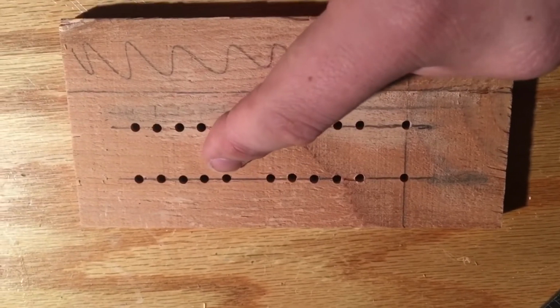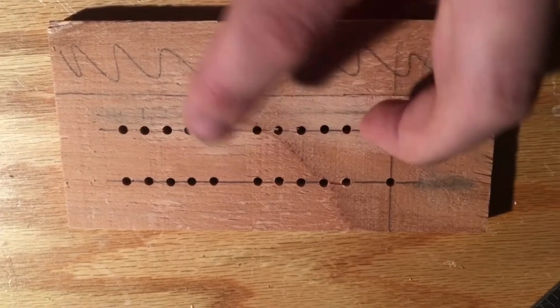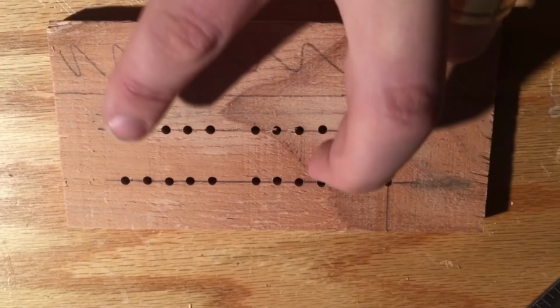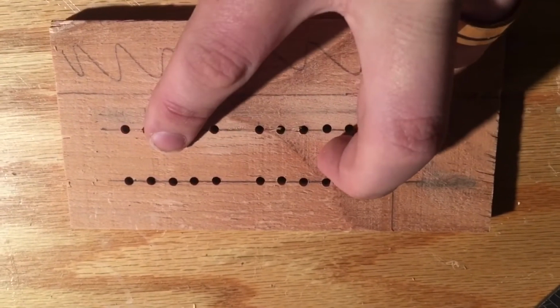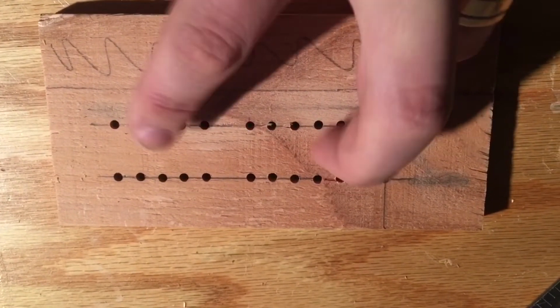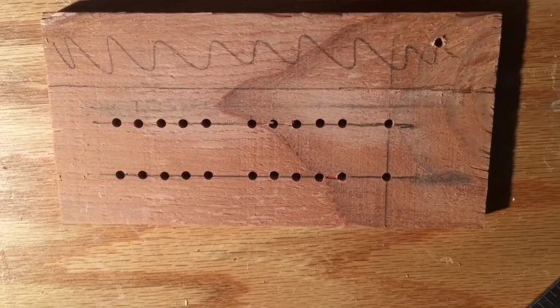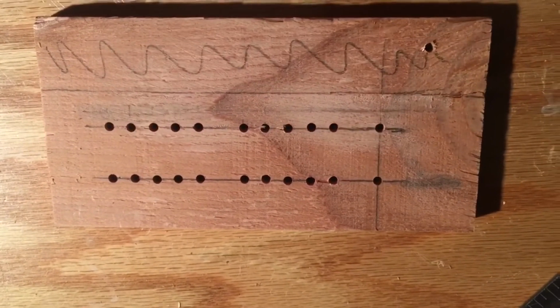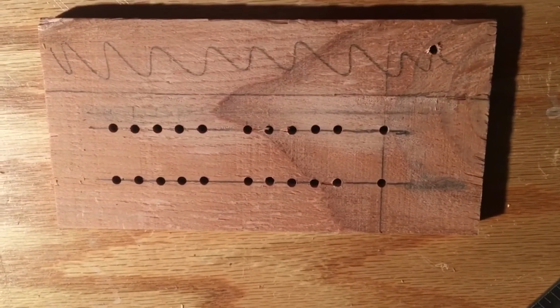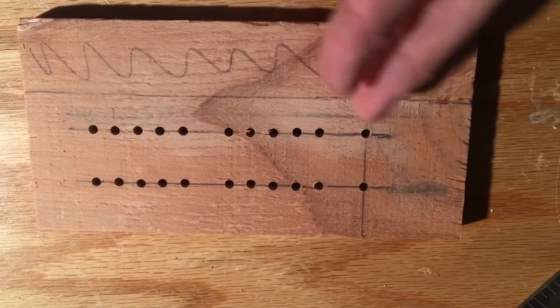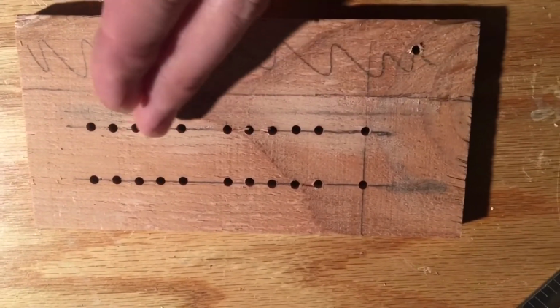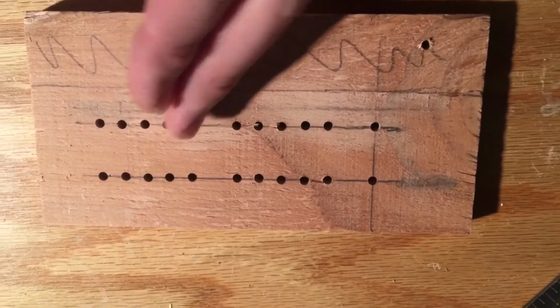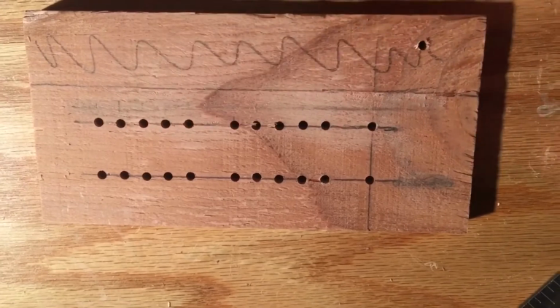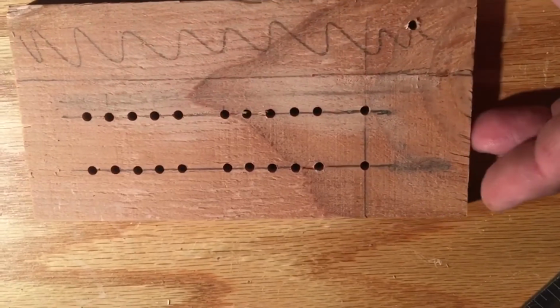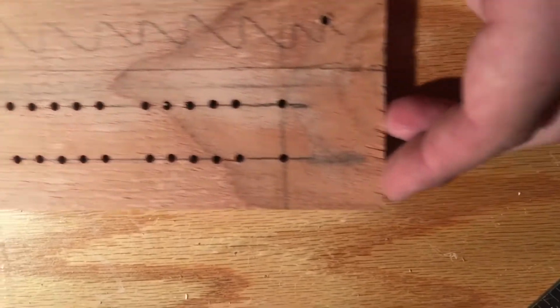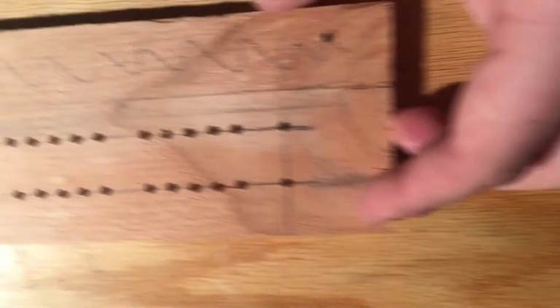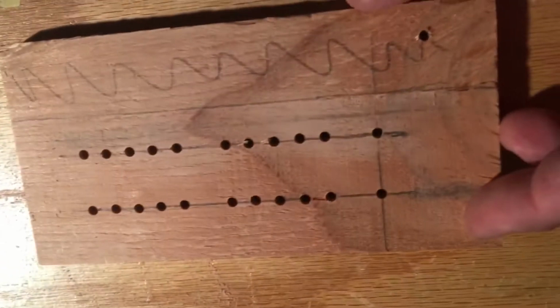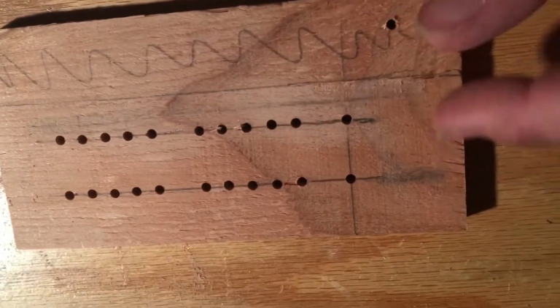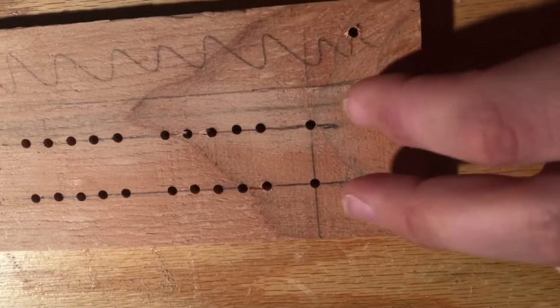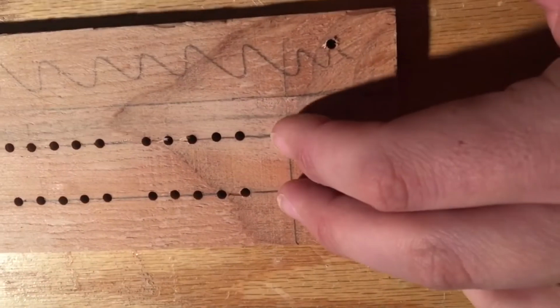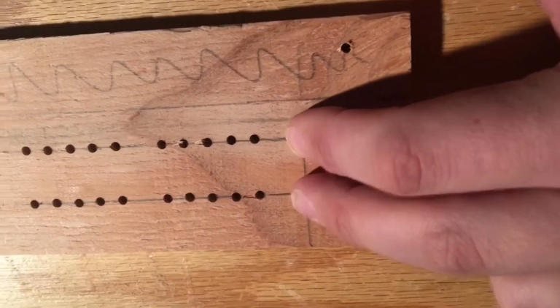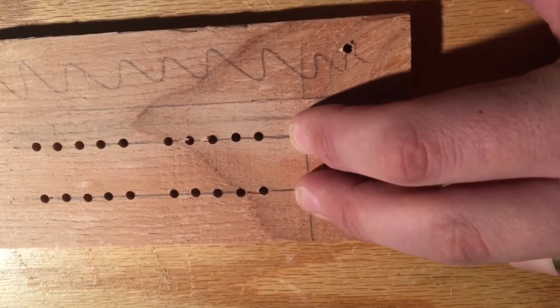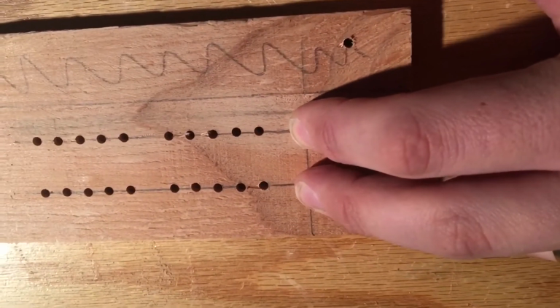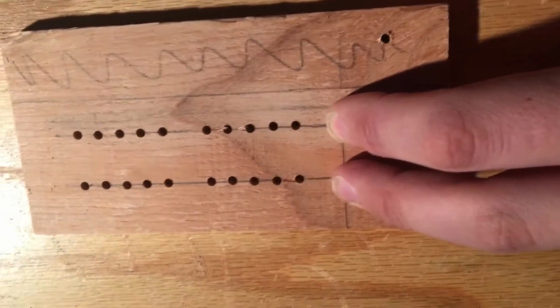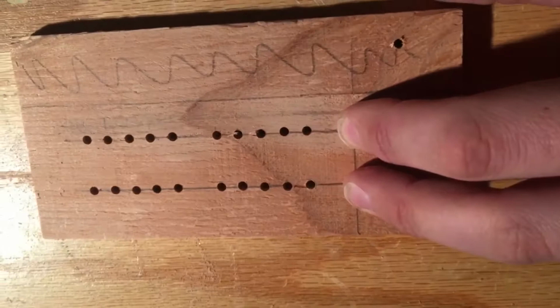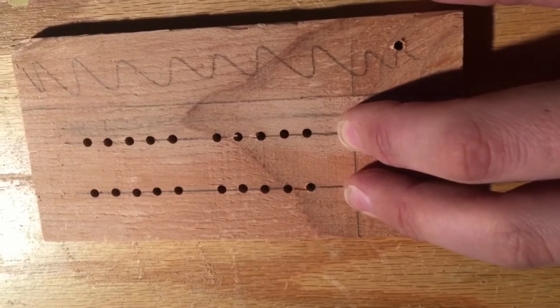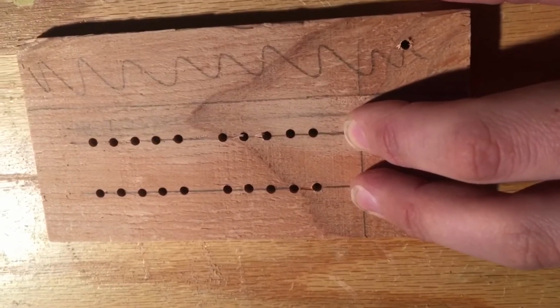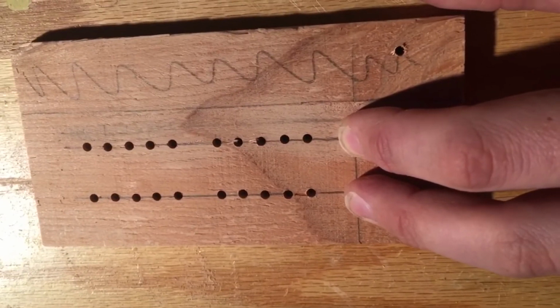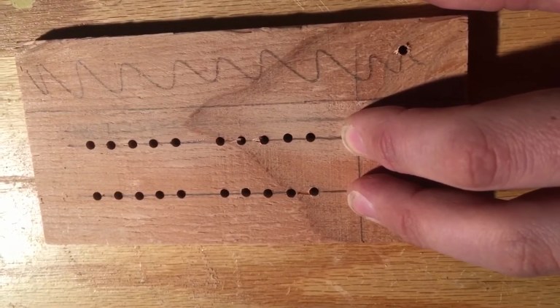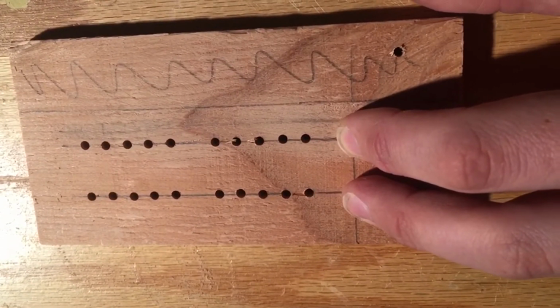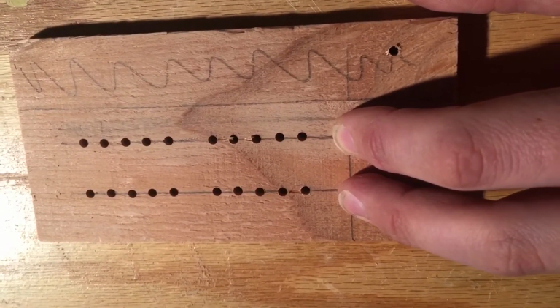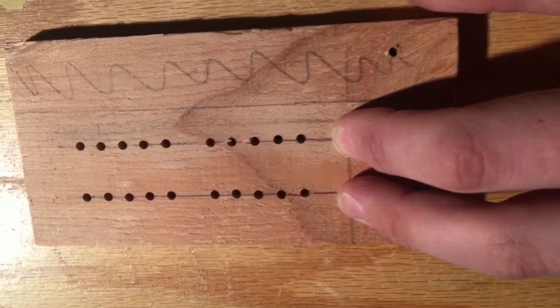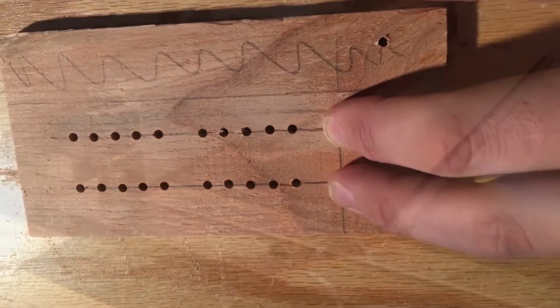I did a set of ten in both rows and then drilled those holes. Then I'll move the template over, sticking two dowels into the last two holes that I drilled so that I know it's going to be in the perfect position.